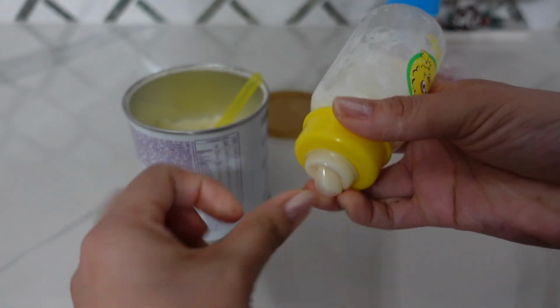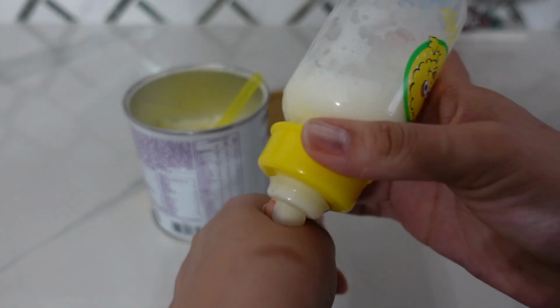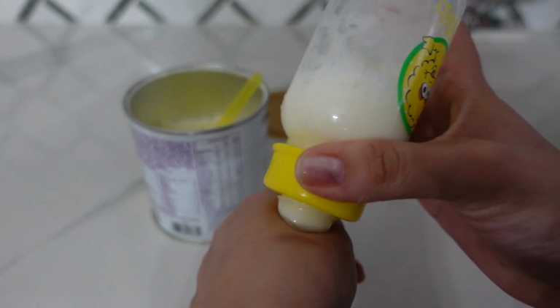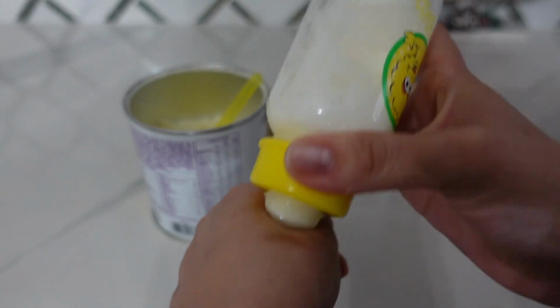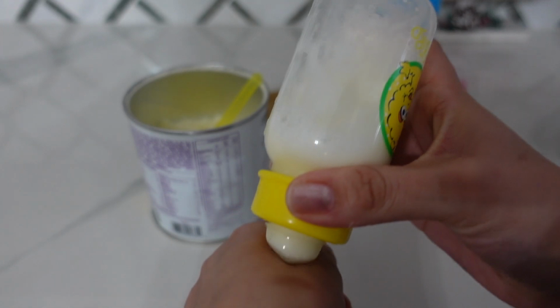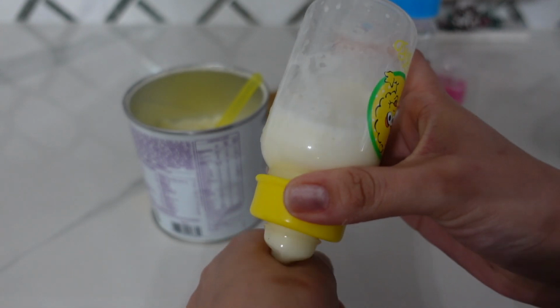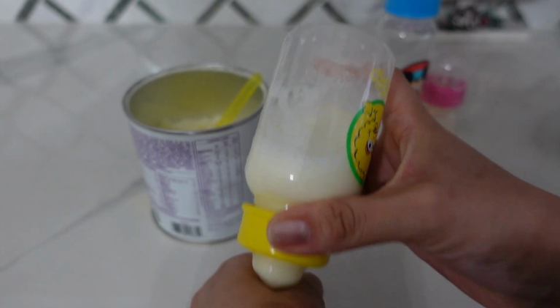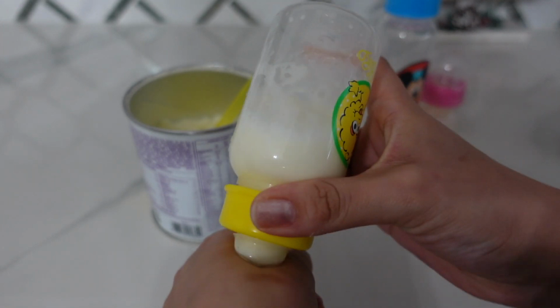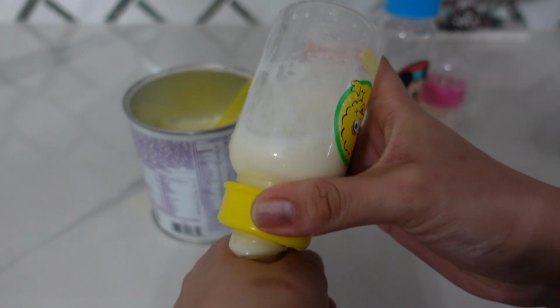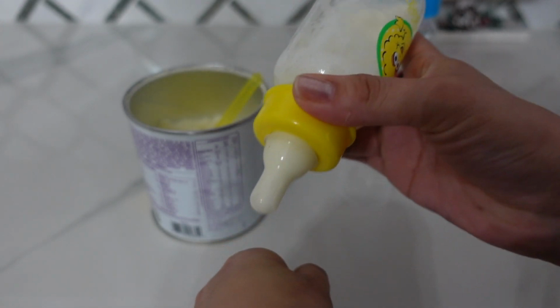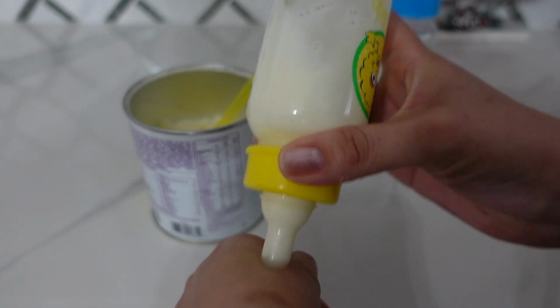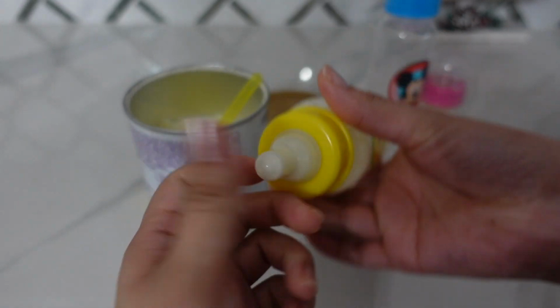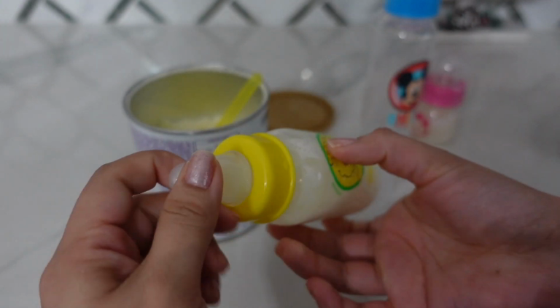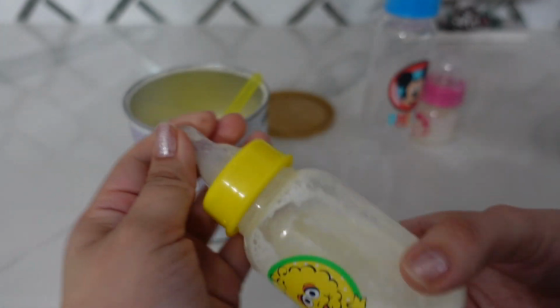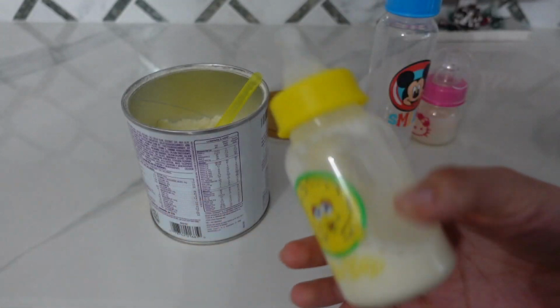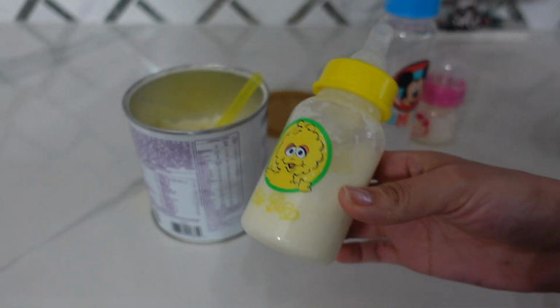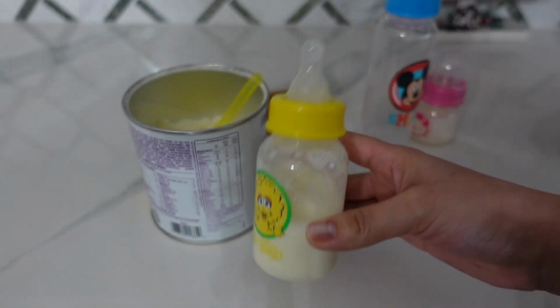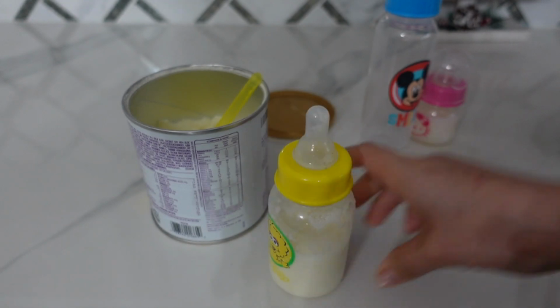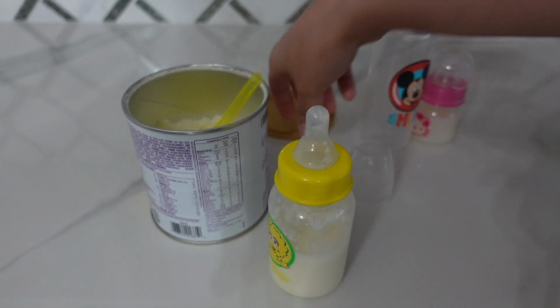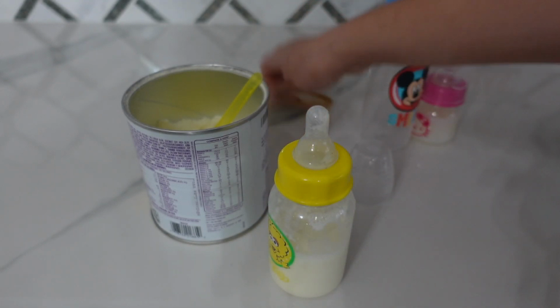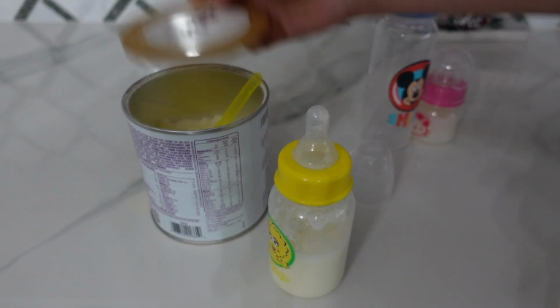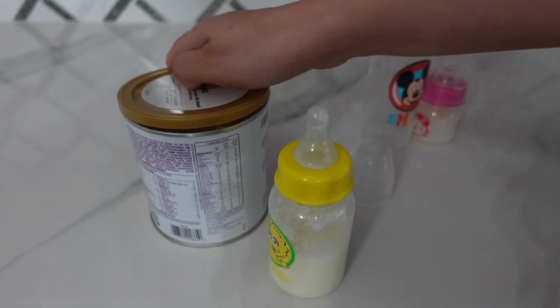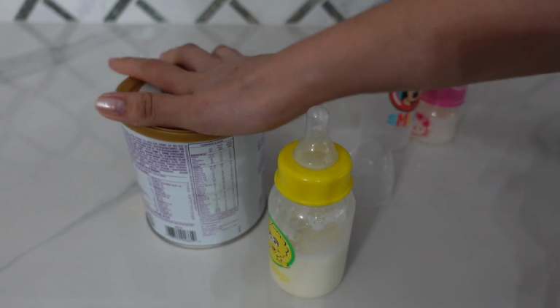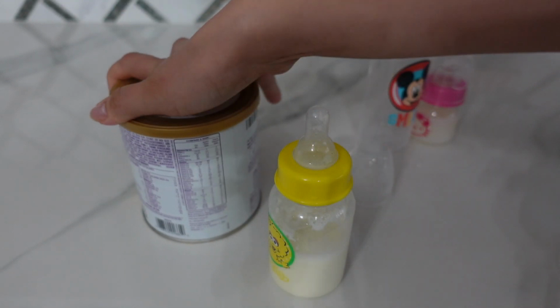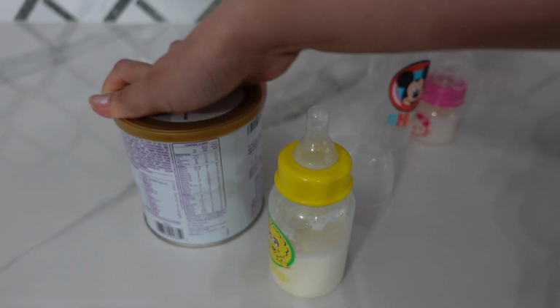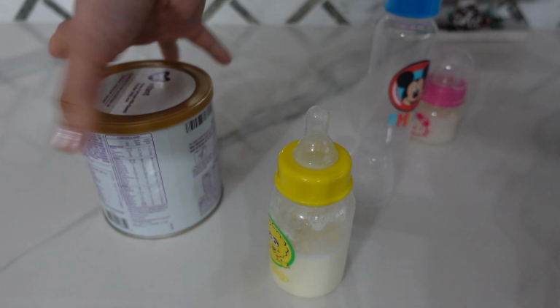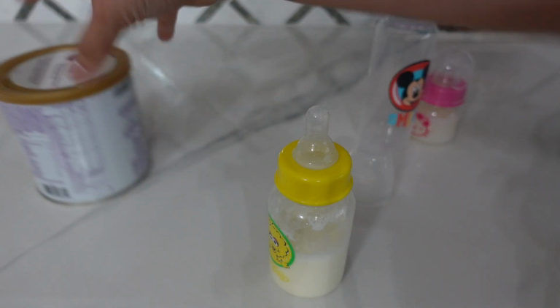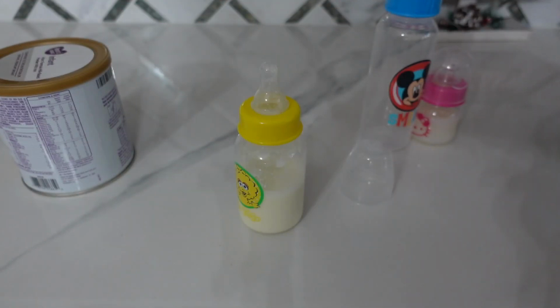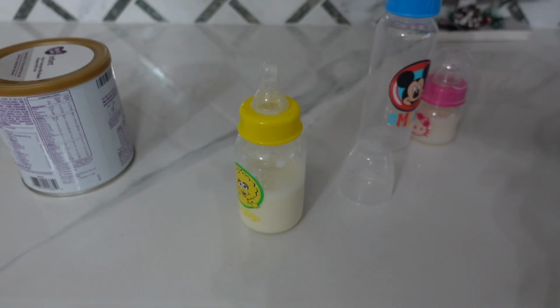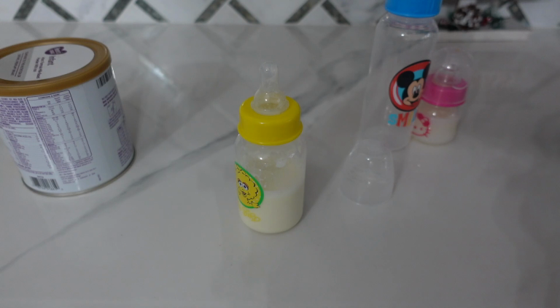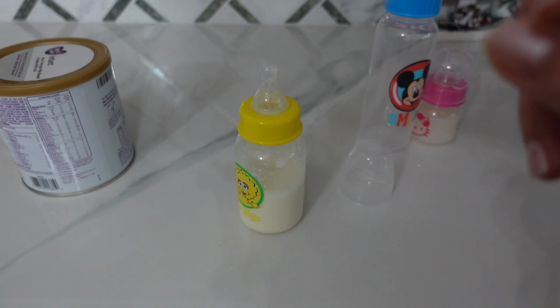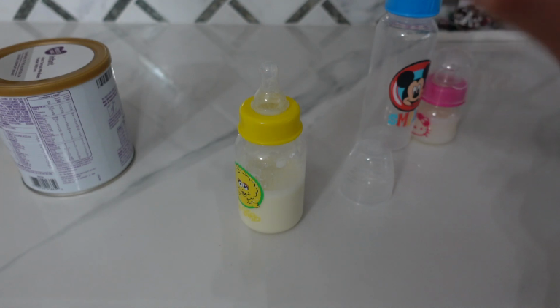I hope you guys found this useful. If you did, give it a like. If you enjoy Reborn dolls, make sure to subscribe to my channel. Thank you guys so much for watching. I will see you in my next video. Bye!